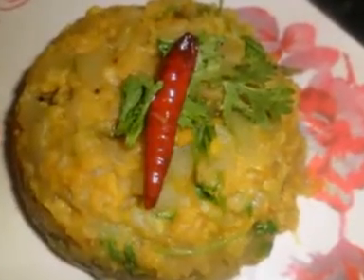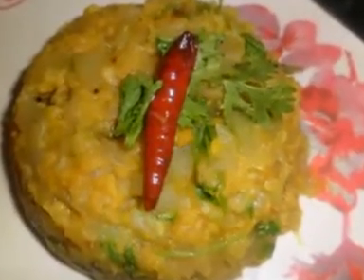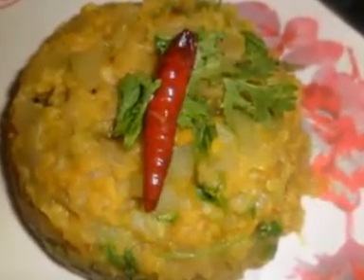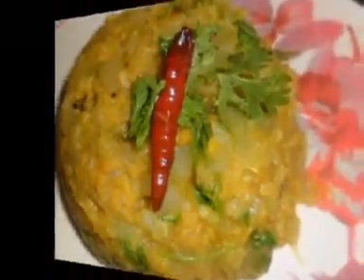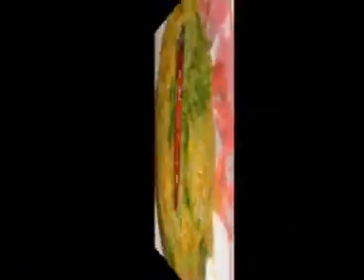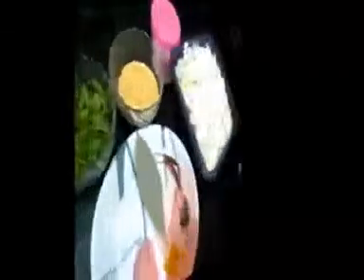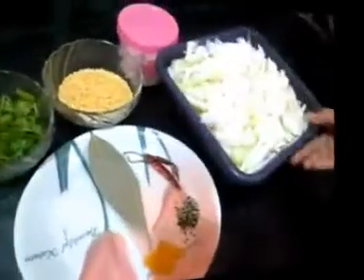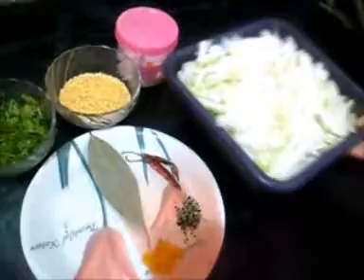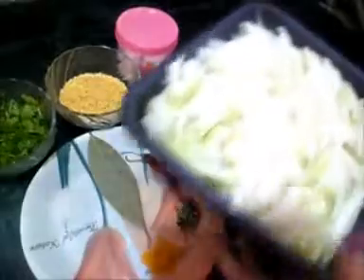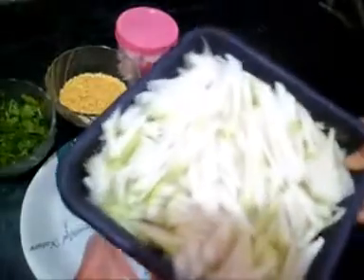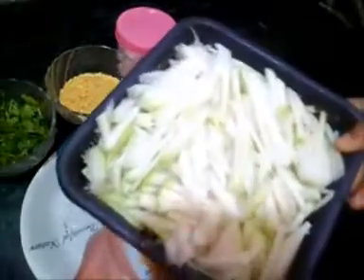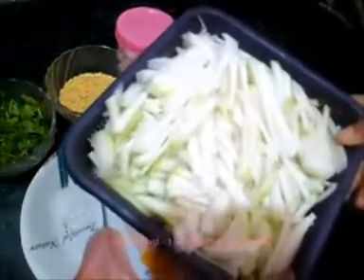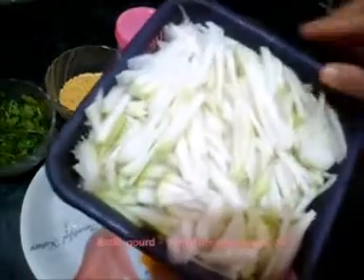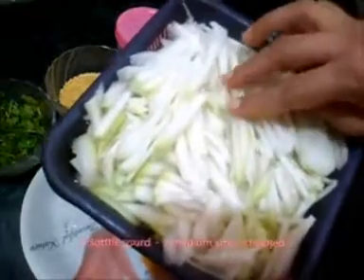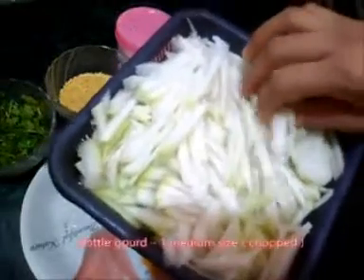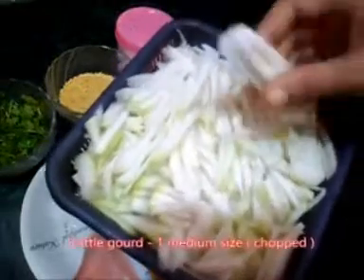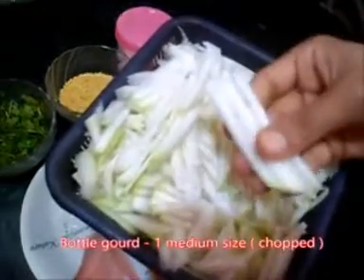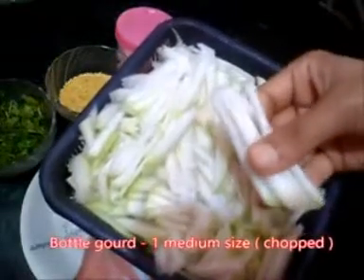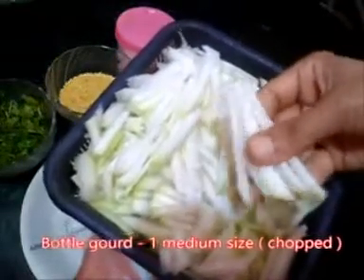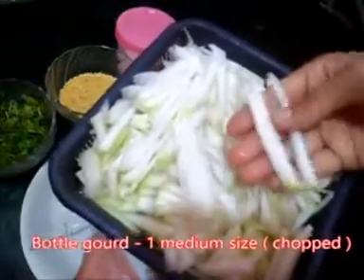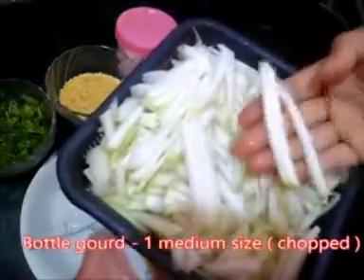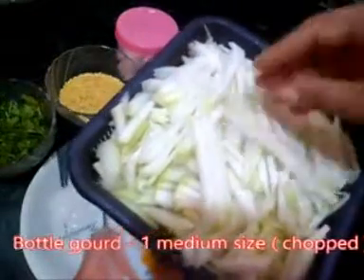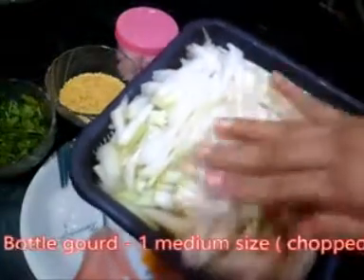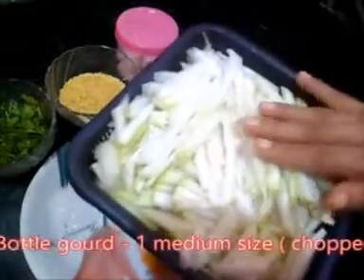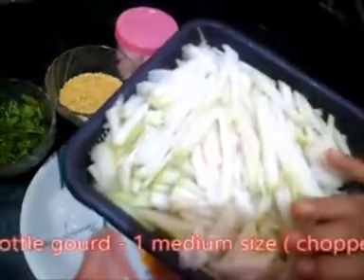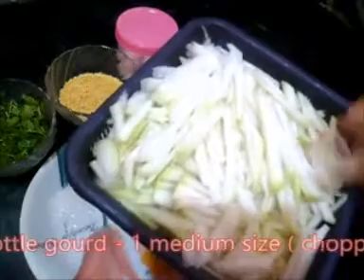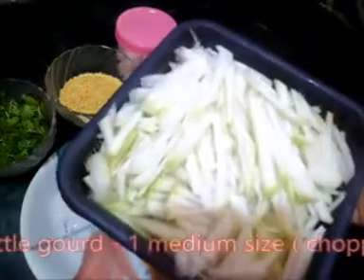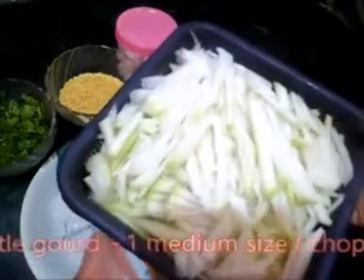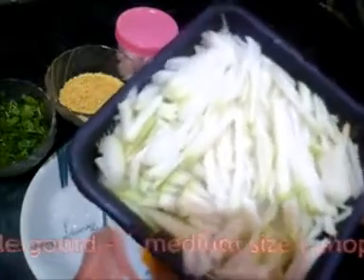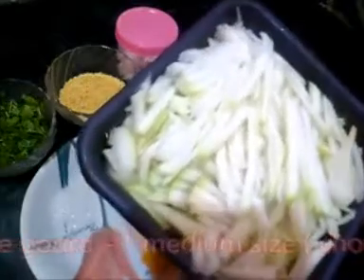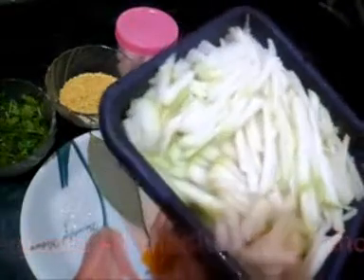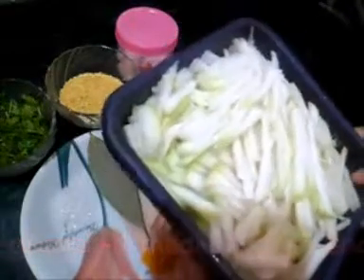I am going to make a recipe for a medium size. In the food, we start to make the recipe.